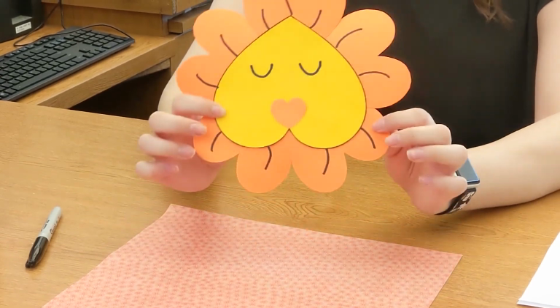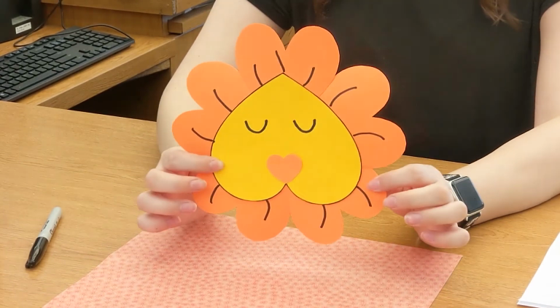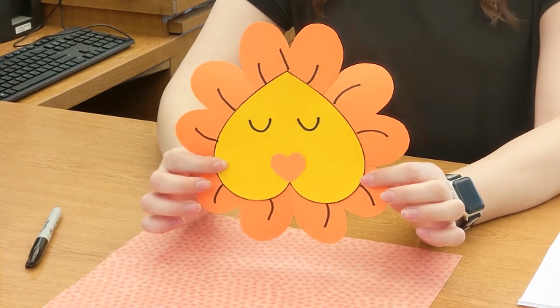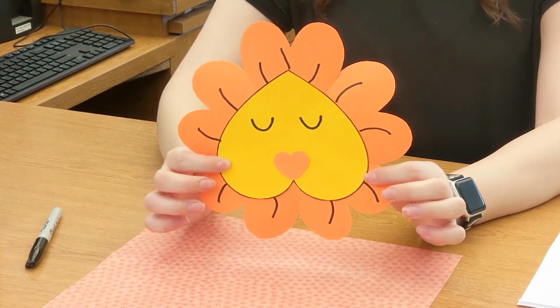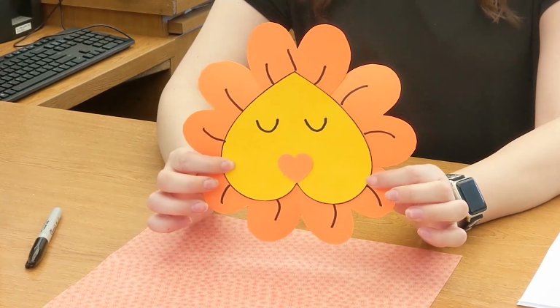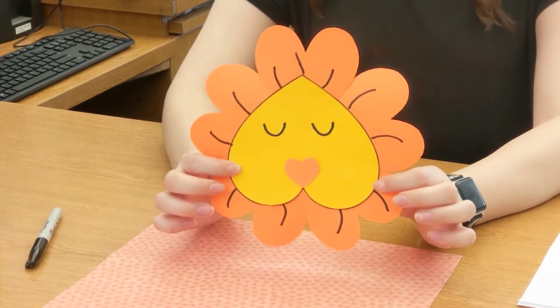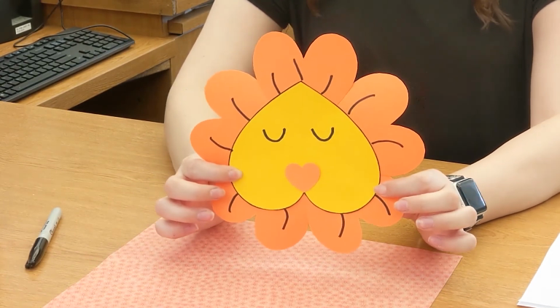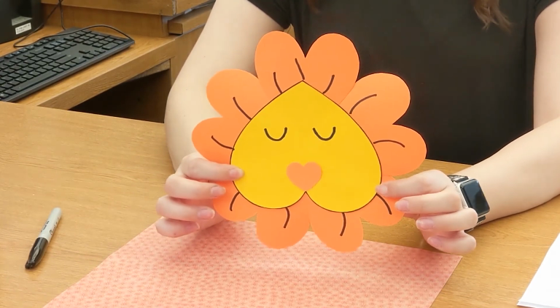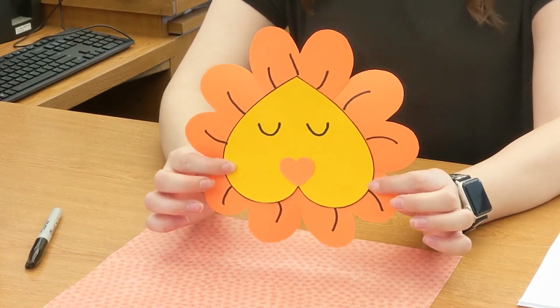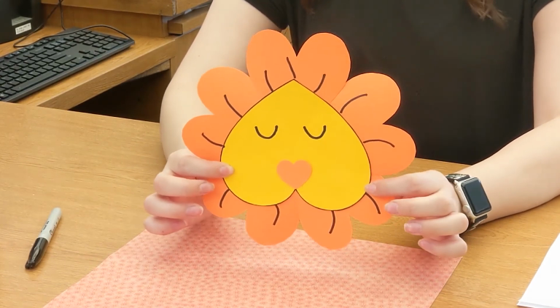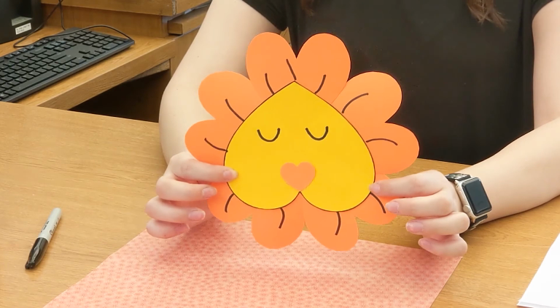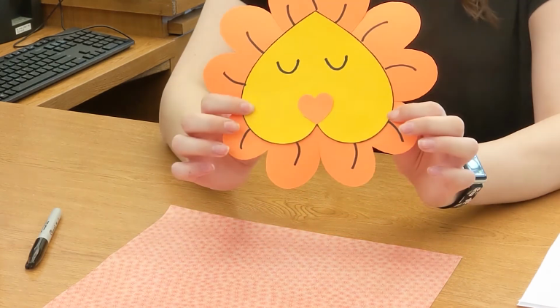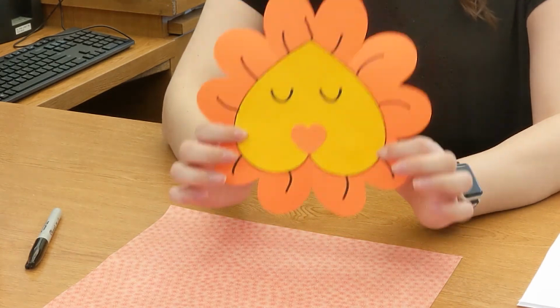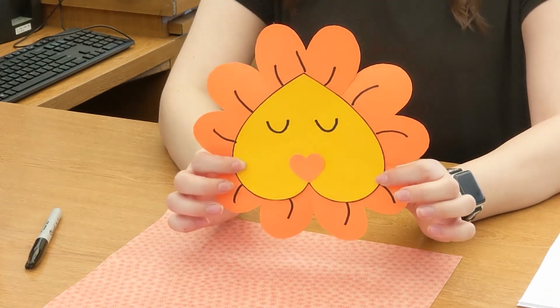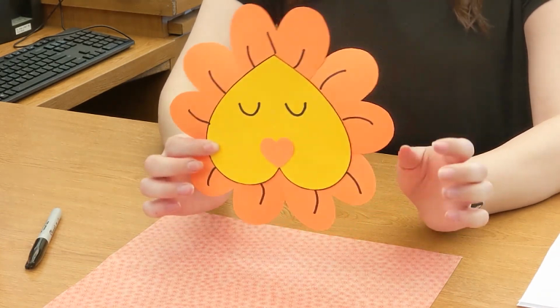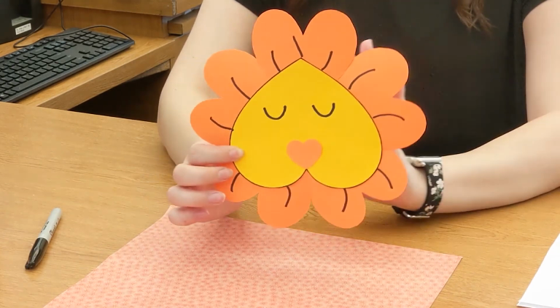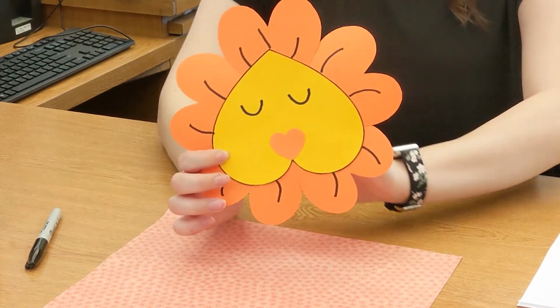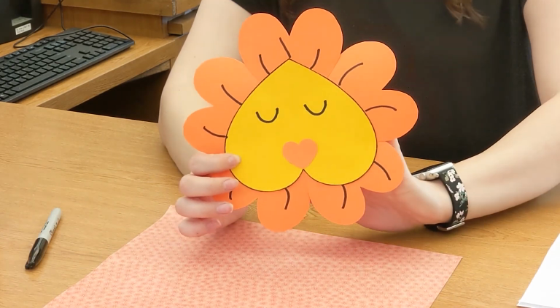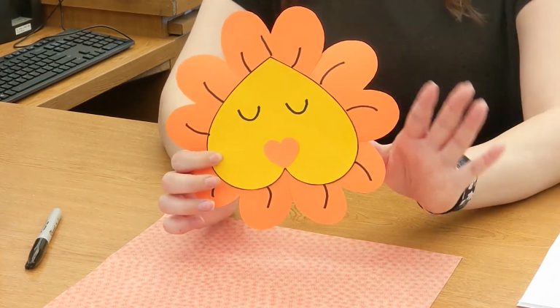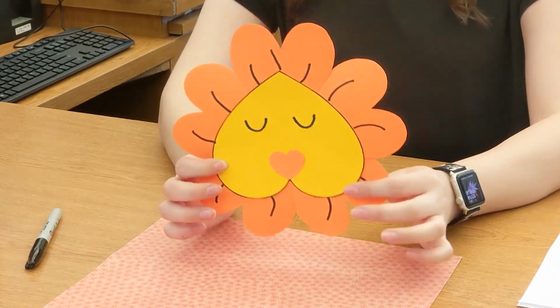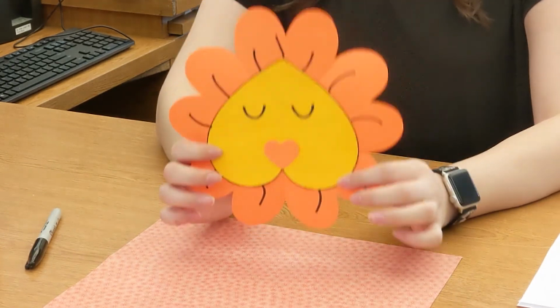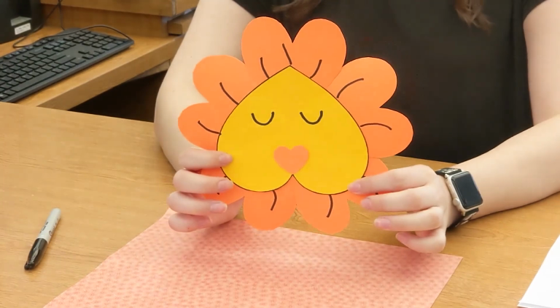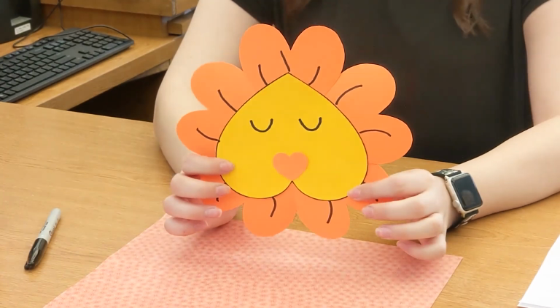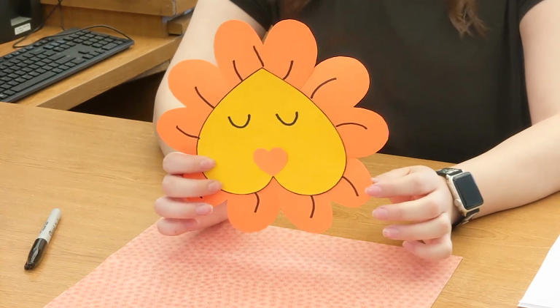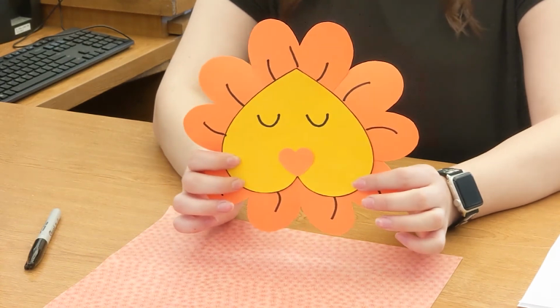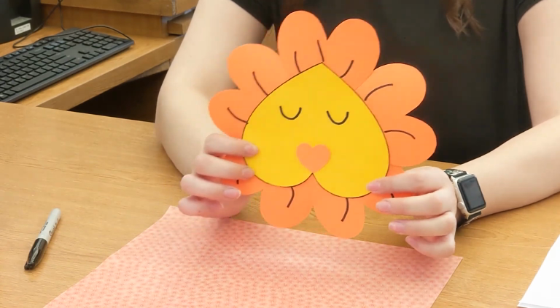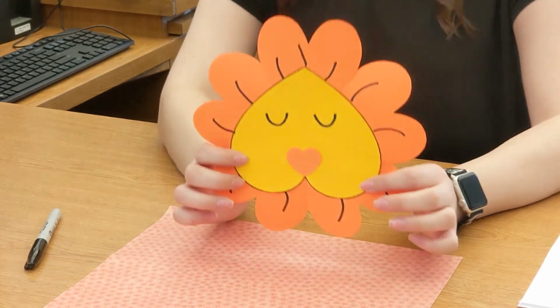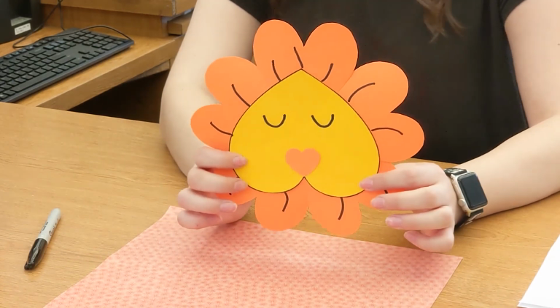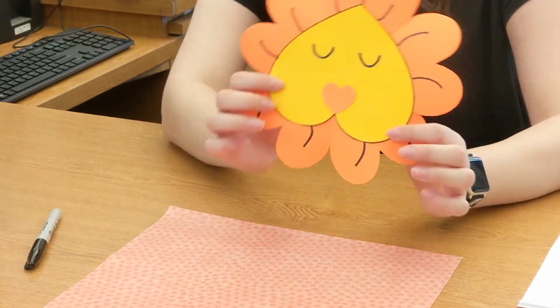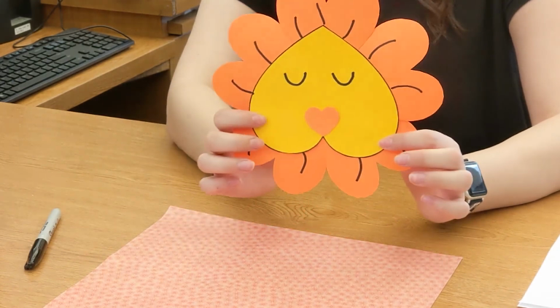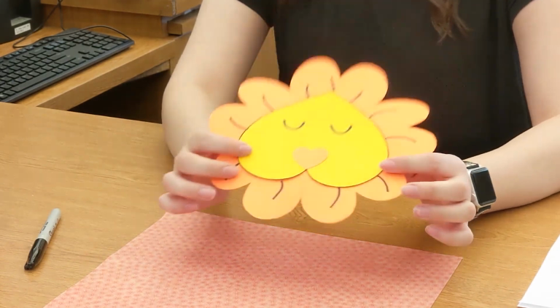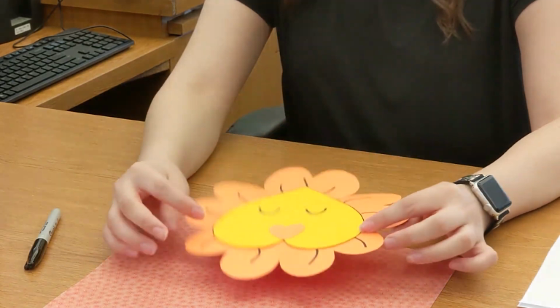I hope you enjoyed this craft — super duper easy craft this week. If you would like to show us how your lion came out, feel free to send us a picture. I would love to see how your lions look.